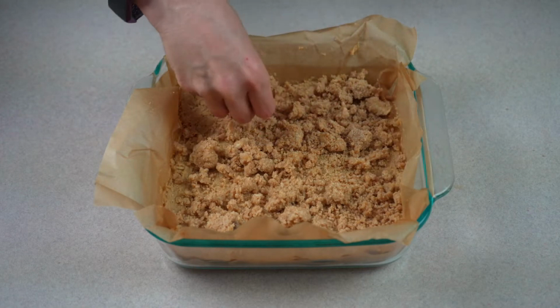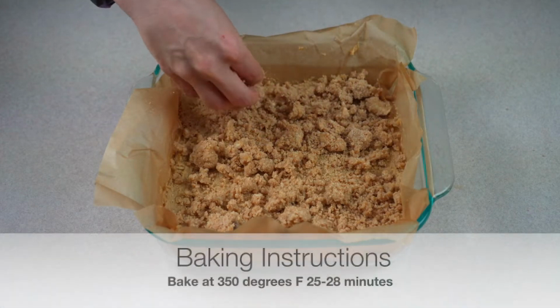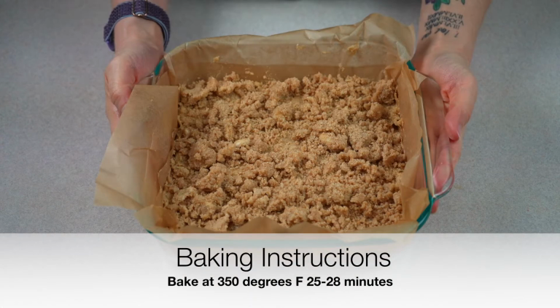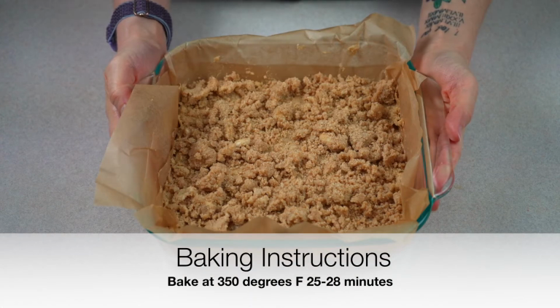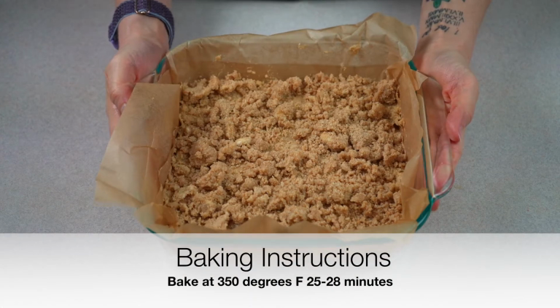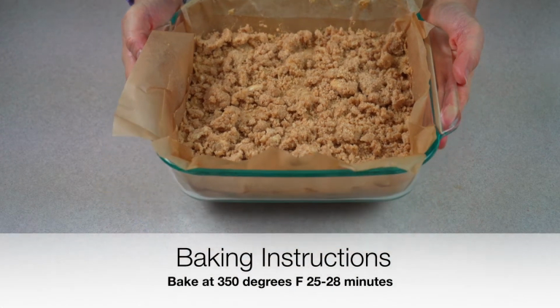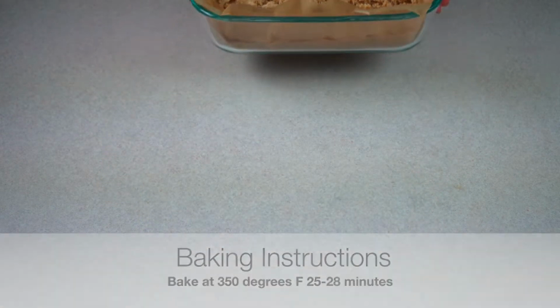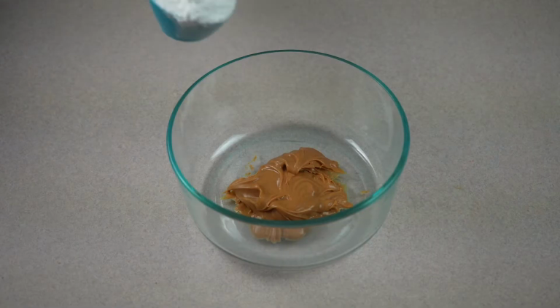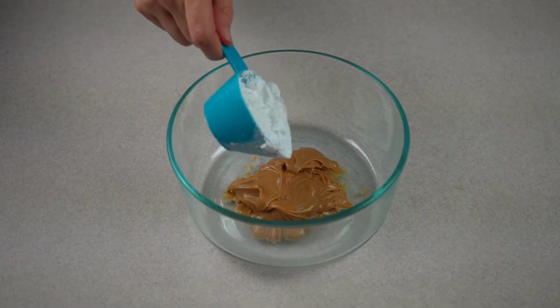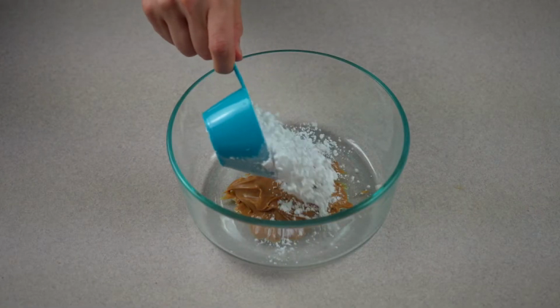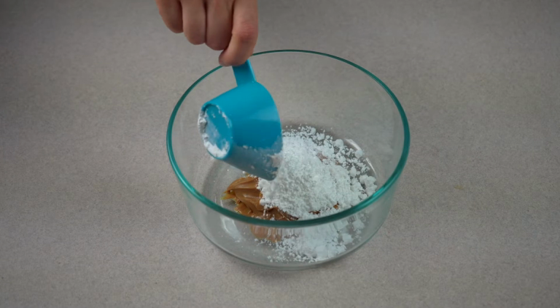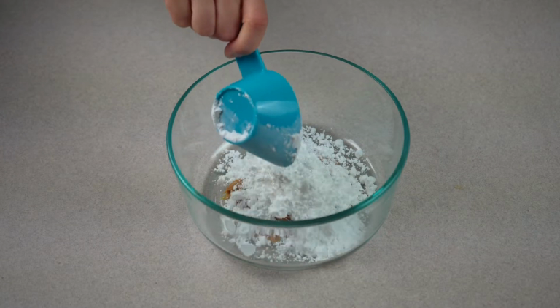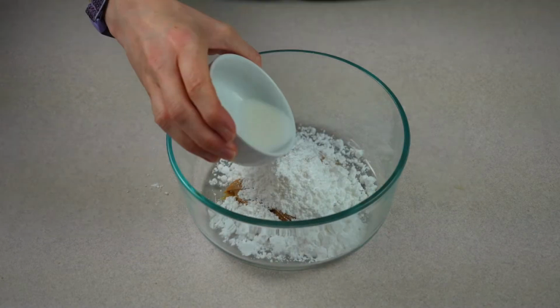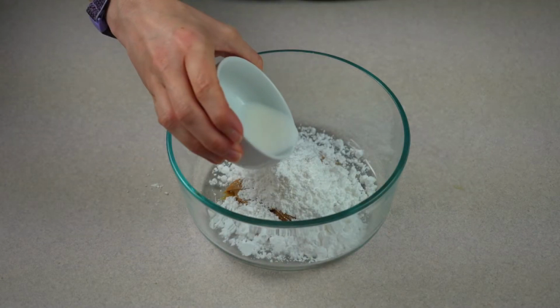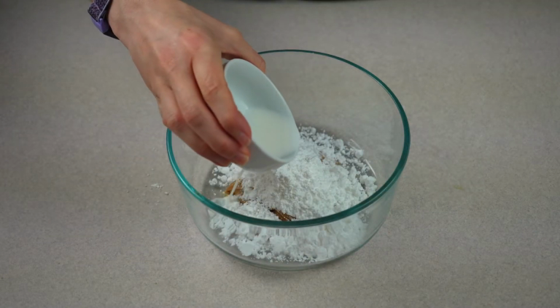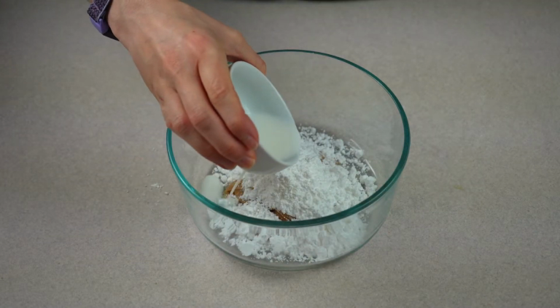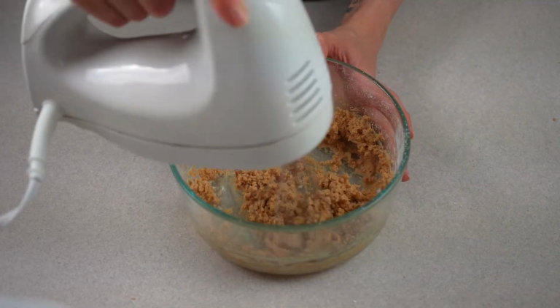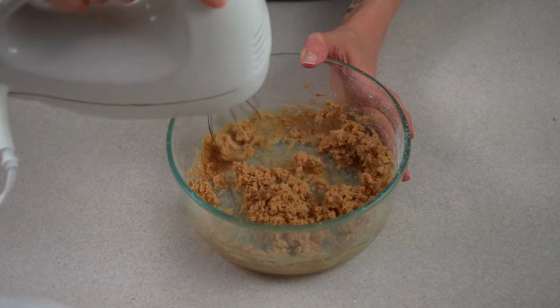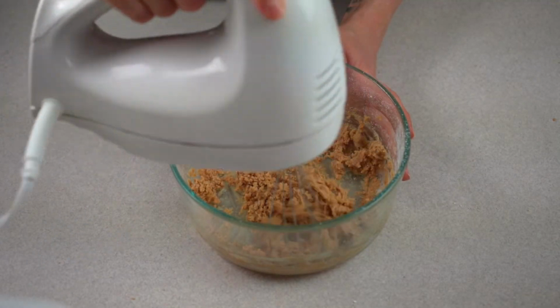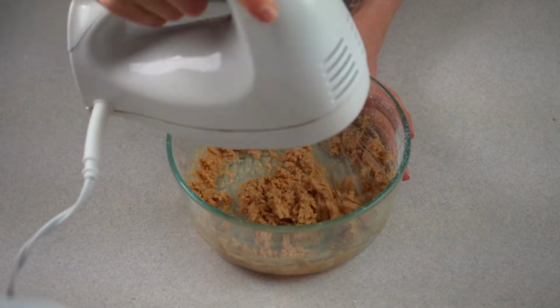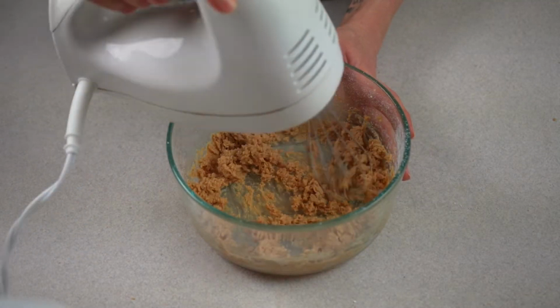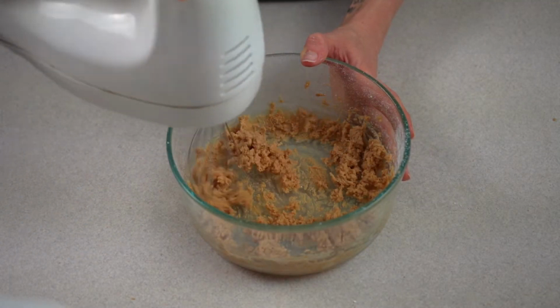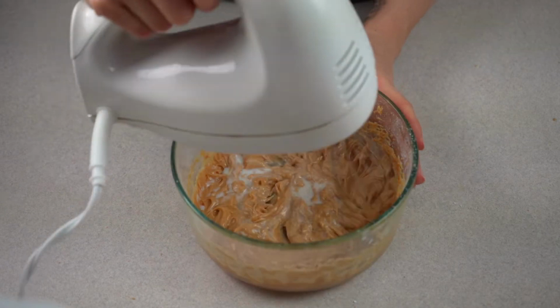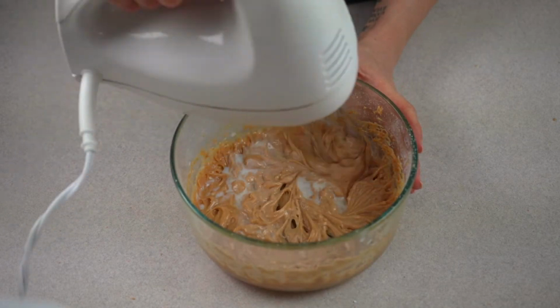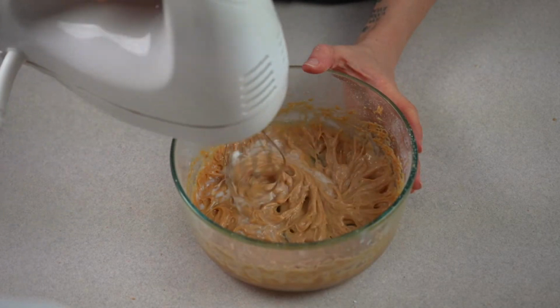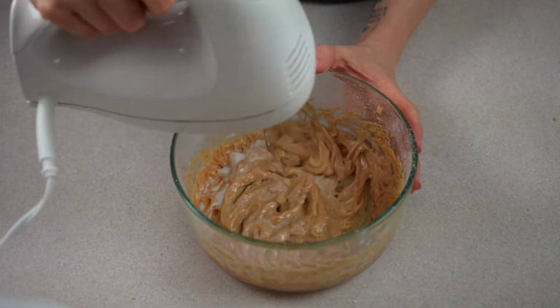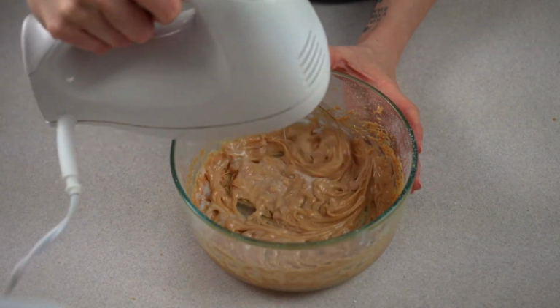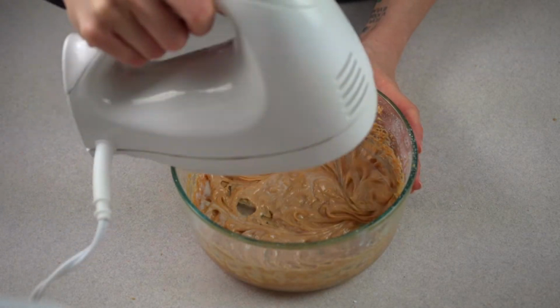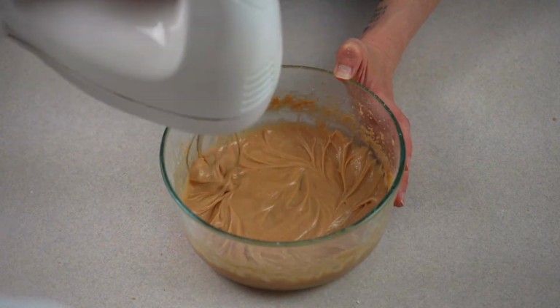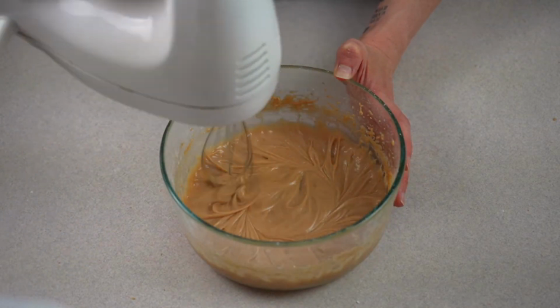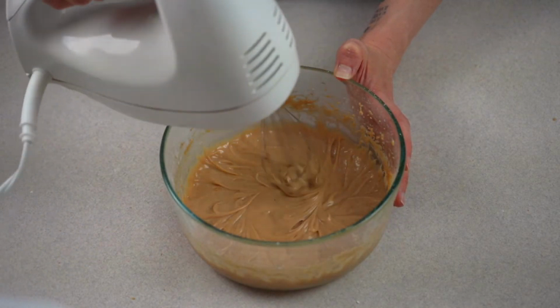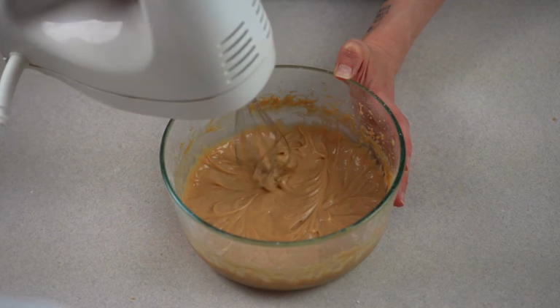Place your bars in the oven and bake until a light golden brown. While your bars are baking, prepare your peanut butter drizzle by combining powdered sugar, peanut butter, and milk in a small bowl. Add your milk a little at a time until a drizzling consistency is reached.